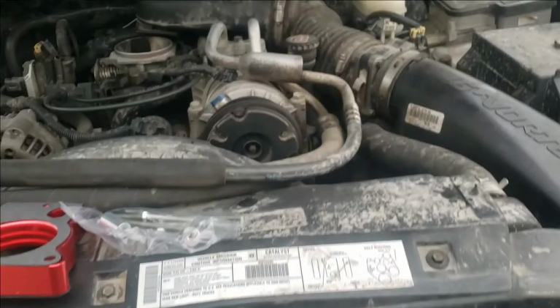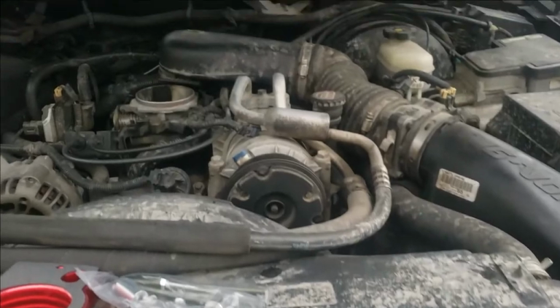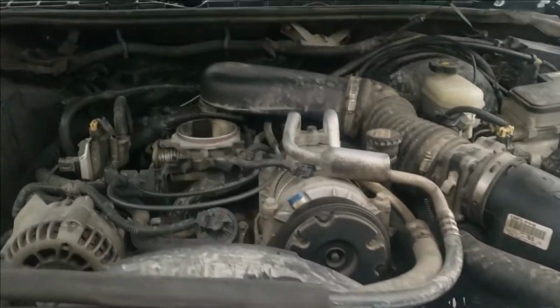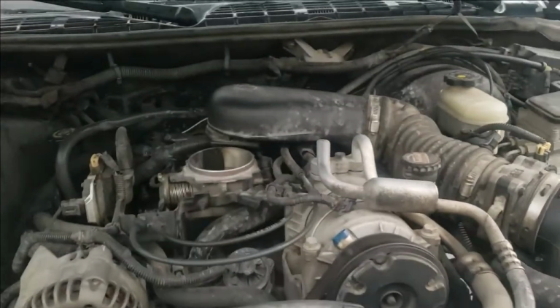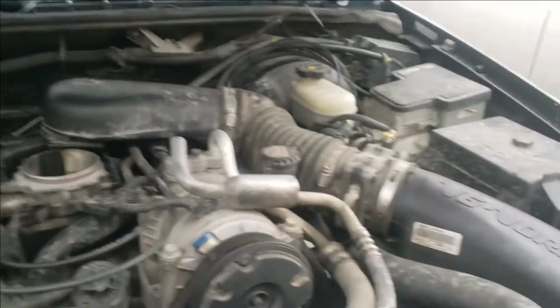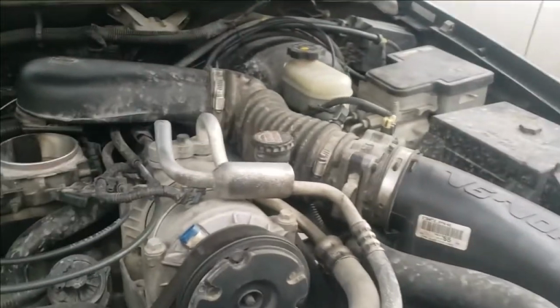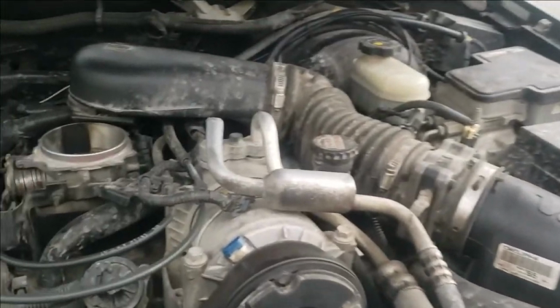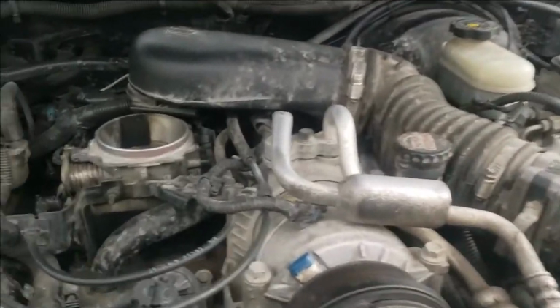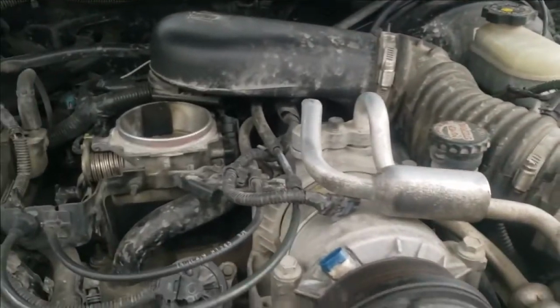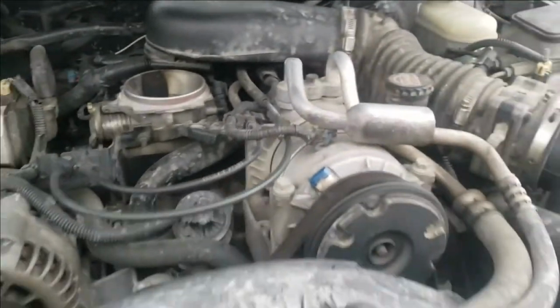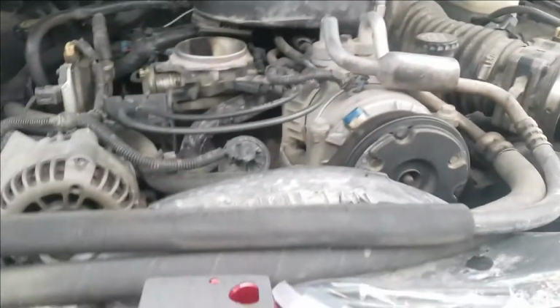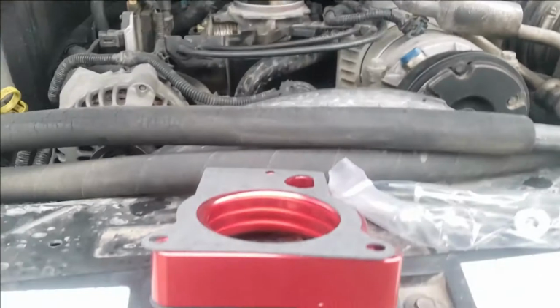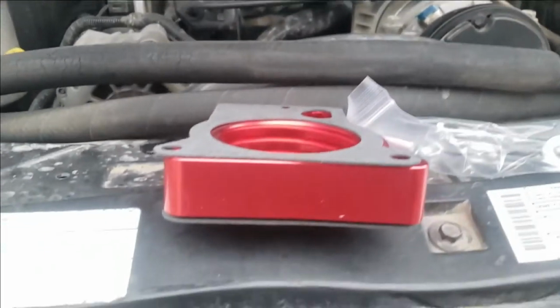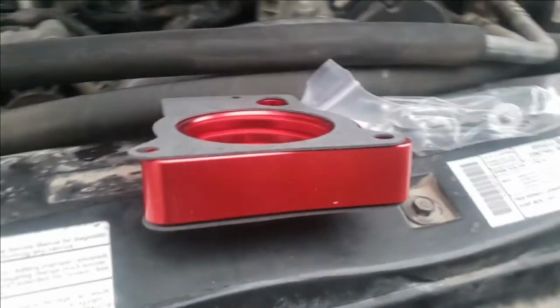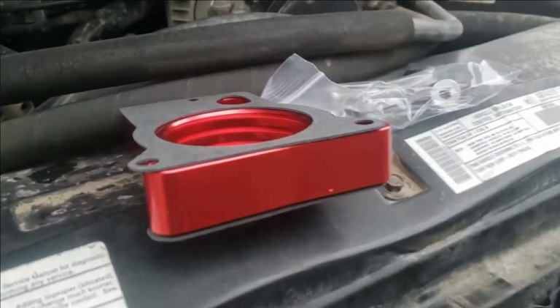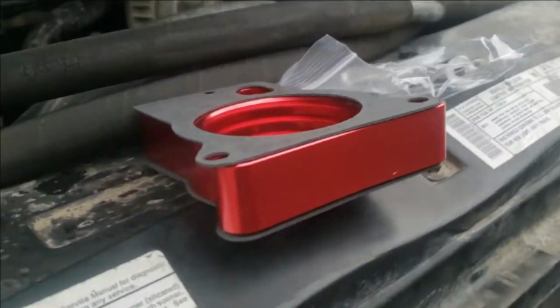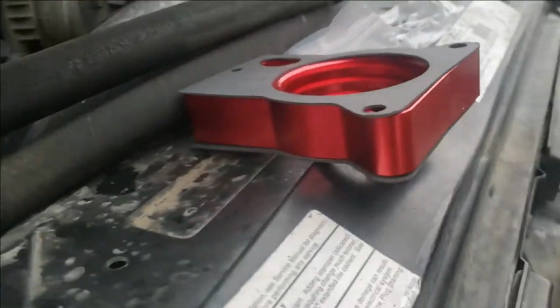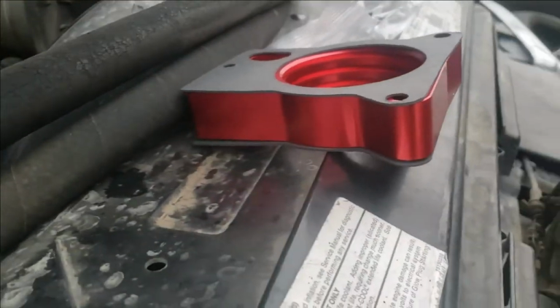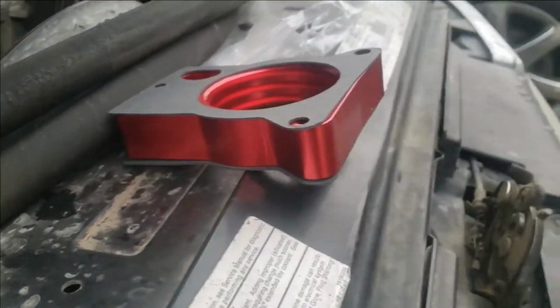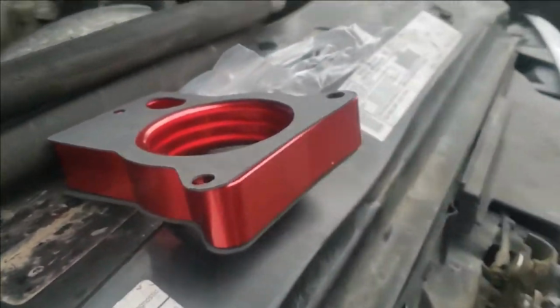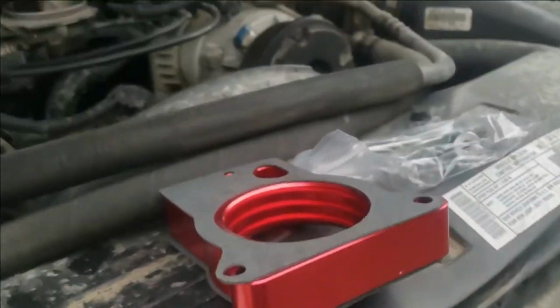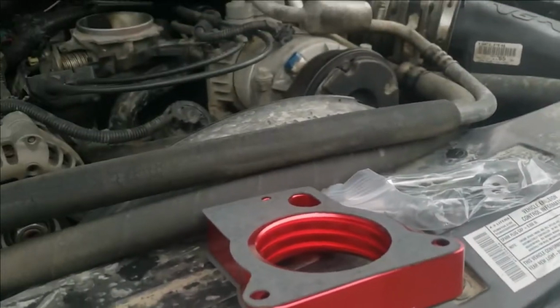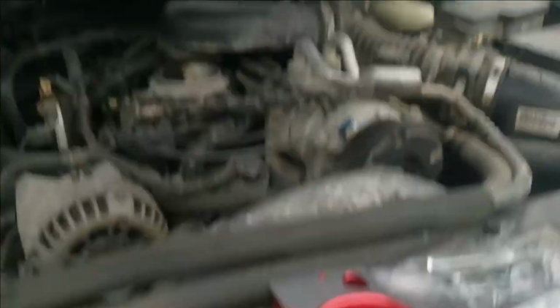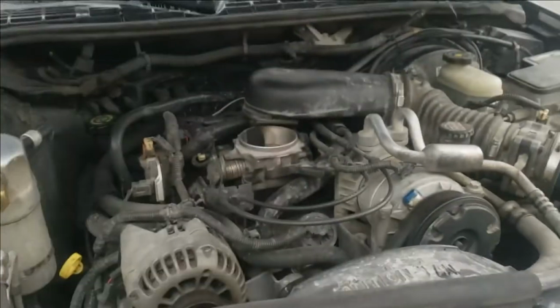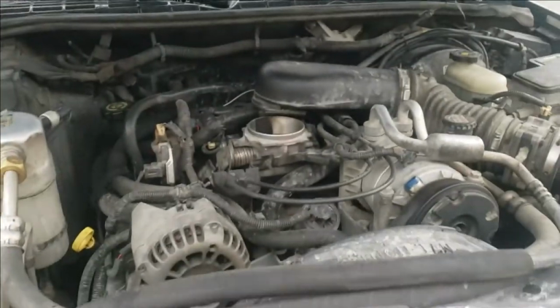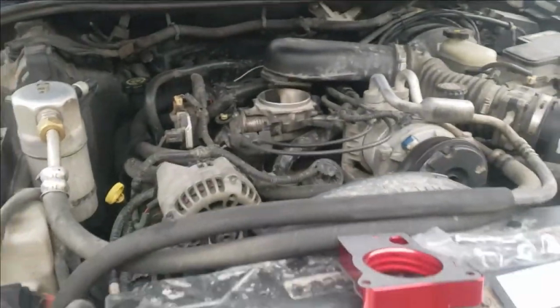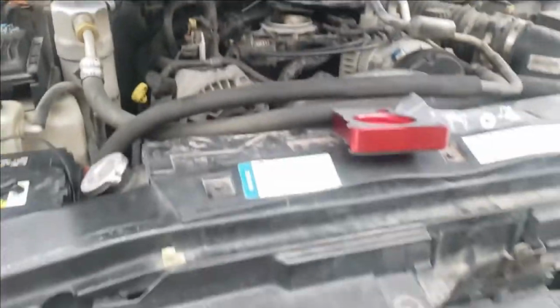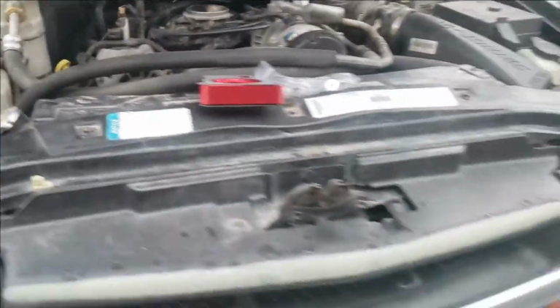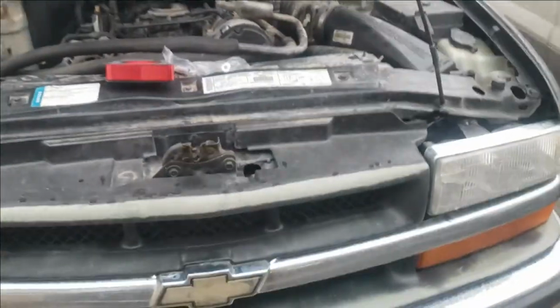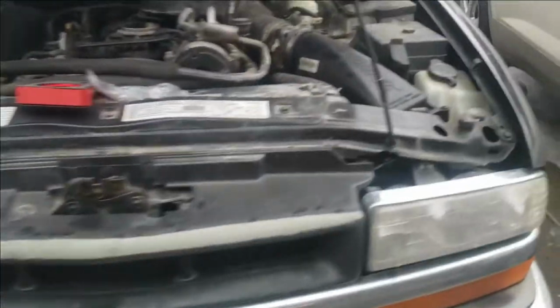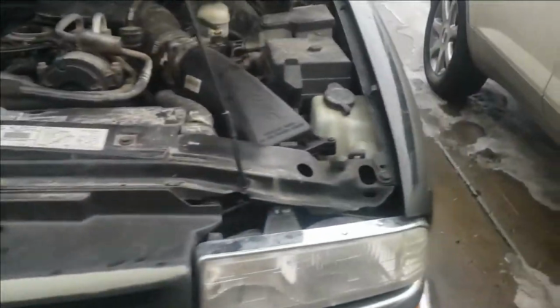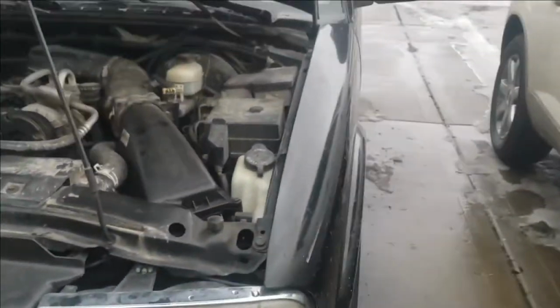So I got something that looks cool, but most likely will probably do nothing. It is a throttle body spacer. It's red, so that'll be cool. I'm going to try it, test it out on my Black Blazer.